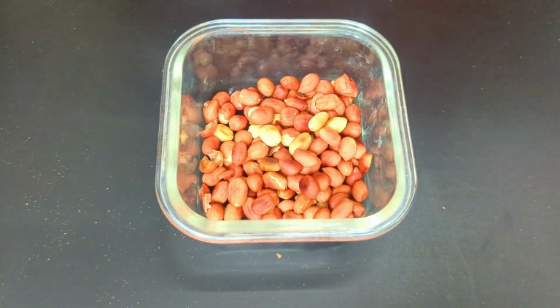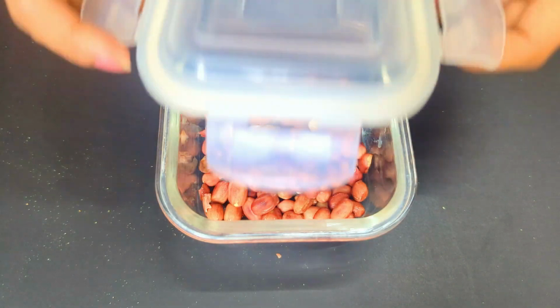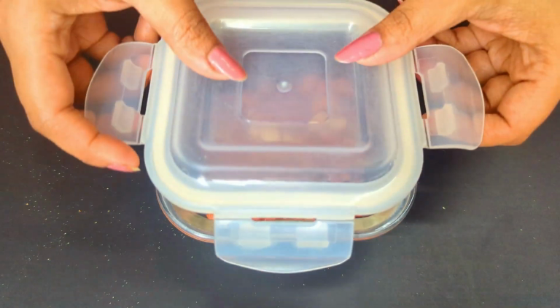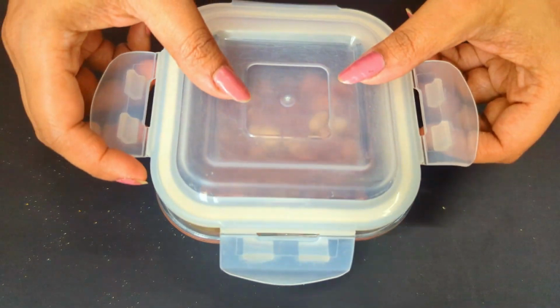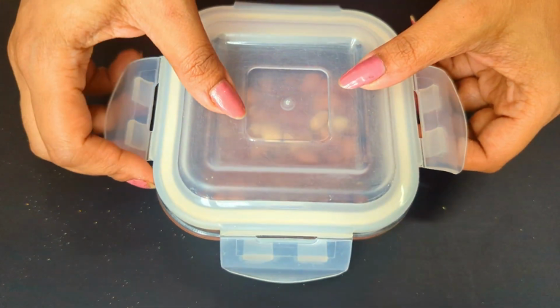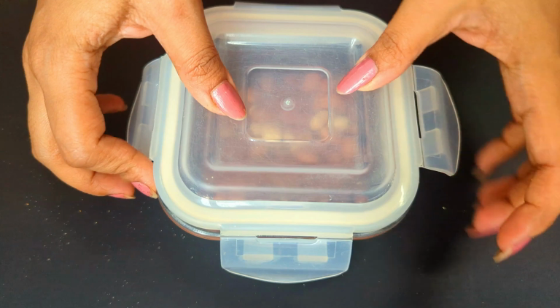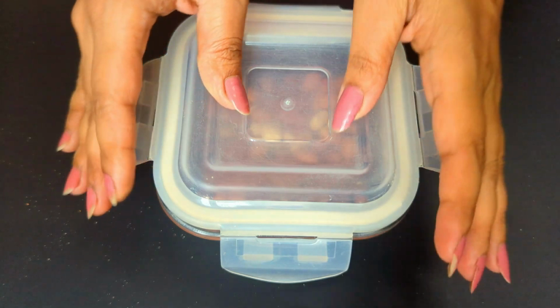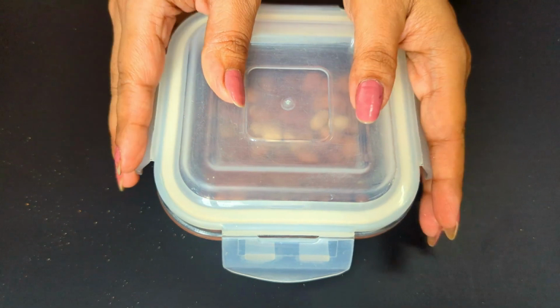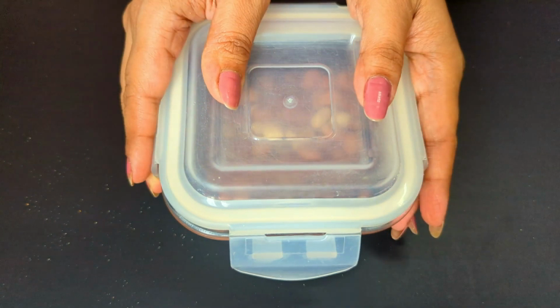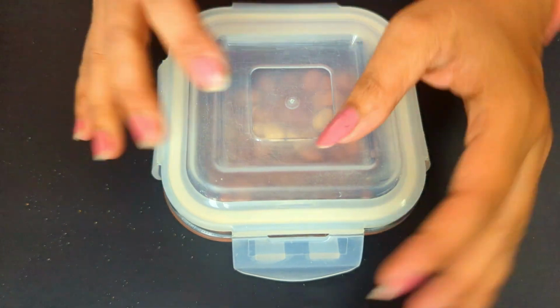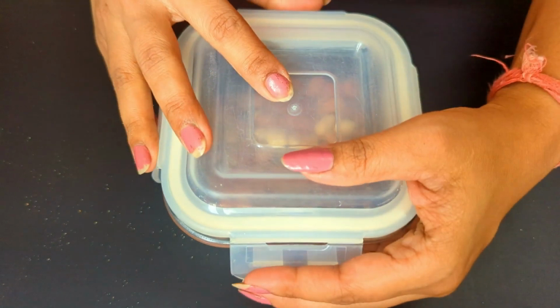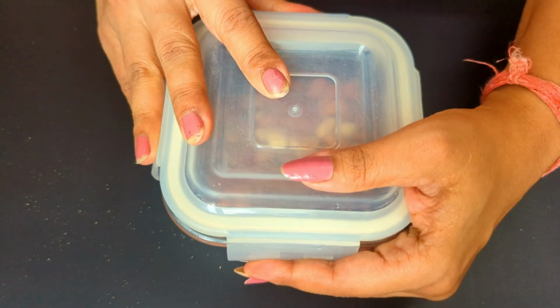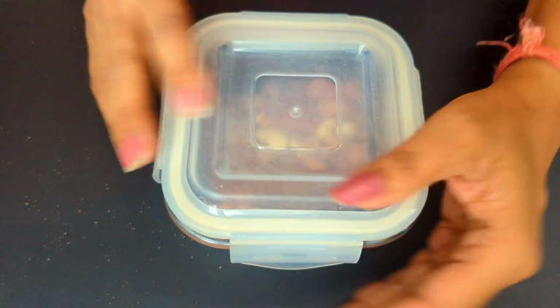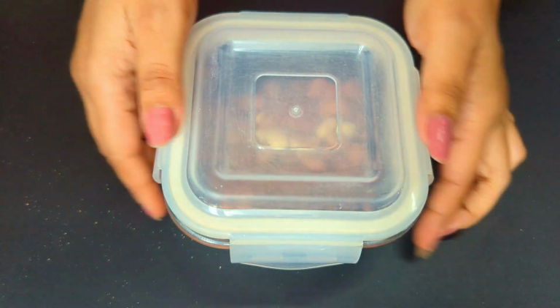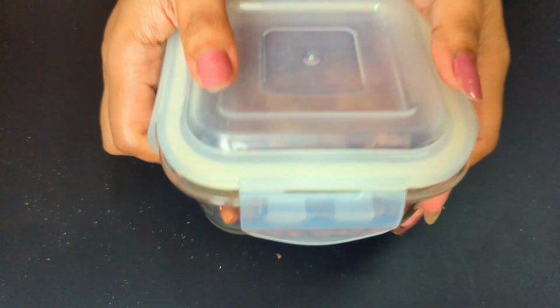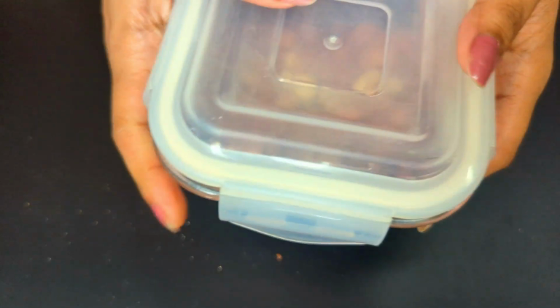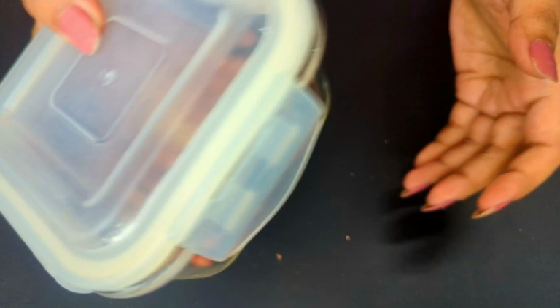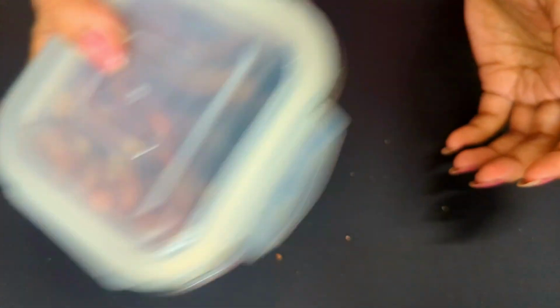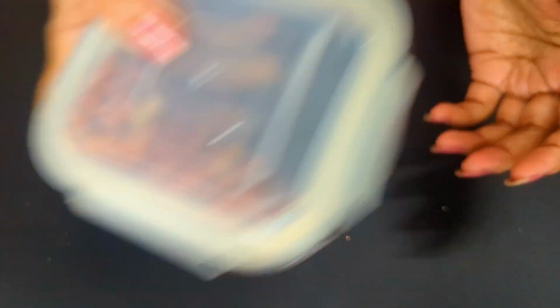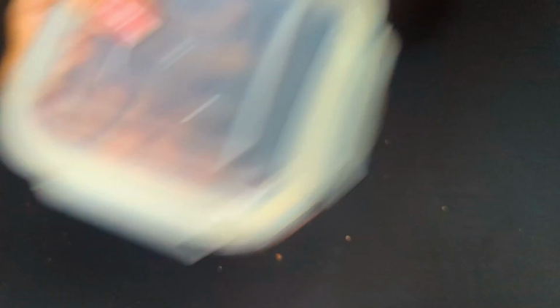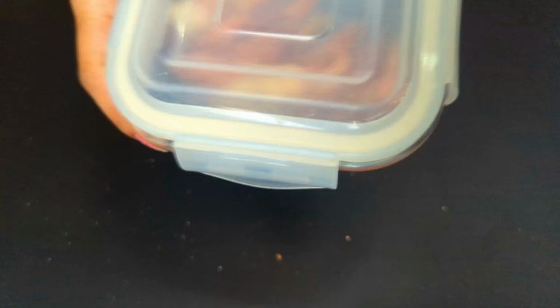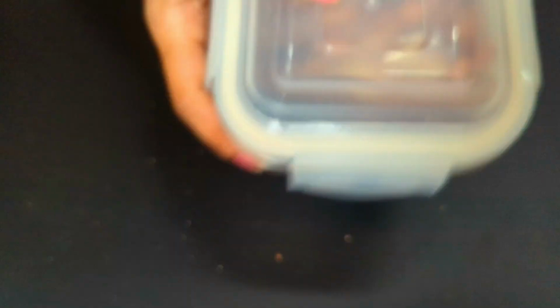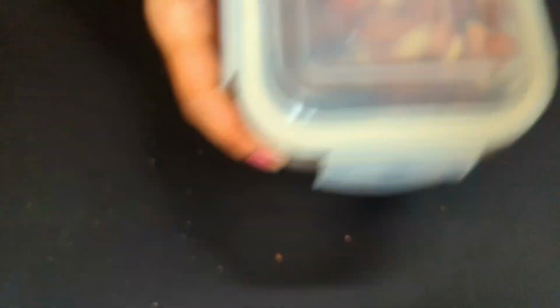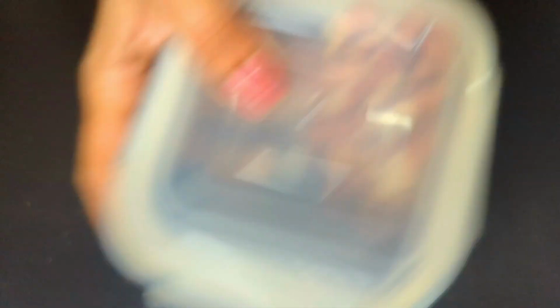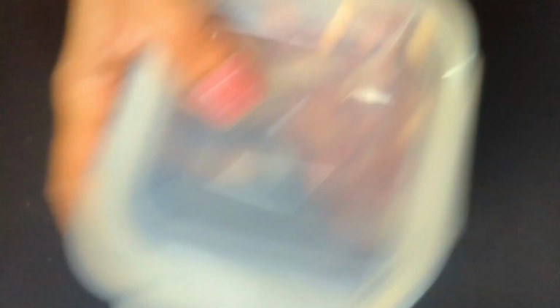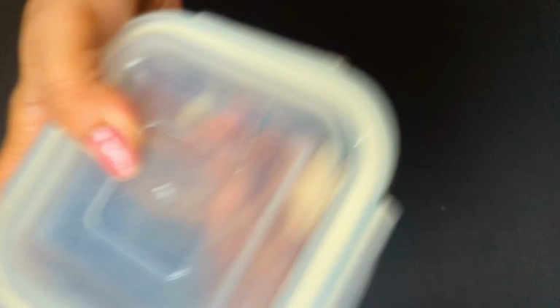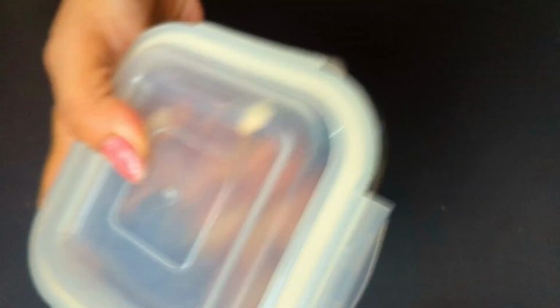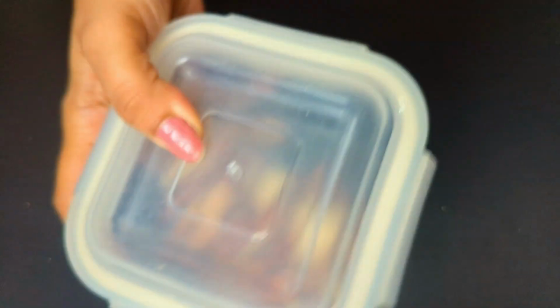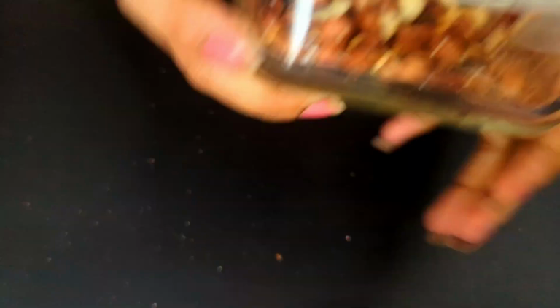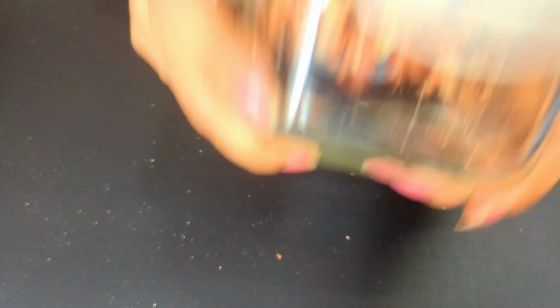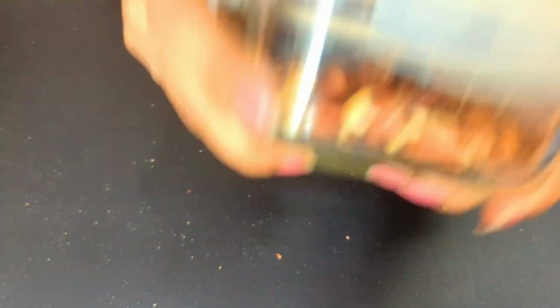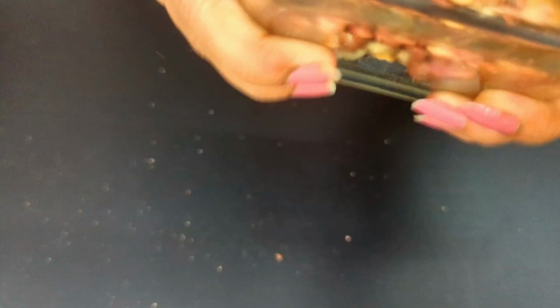The next step is to get rid of the peanut skin. I was wondering — is it really important to take out the skin, as the skin has way more antioxidants than the peanuts itself? Please comment and let me know if you have ever tried making peanut butter along with the skin.